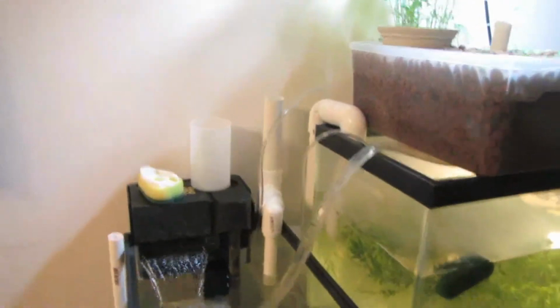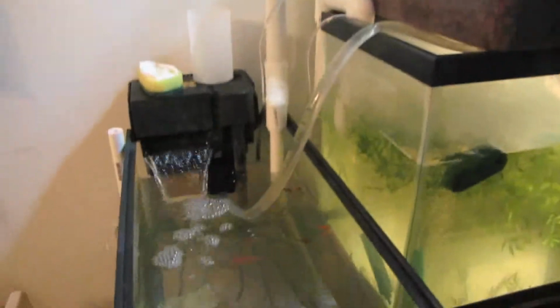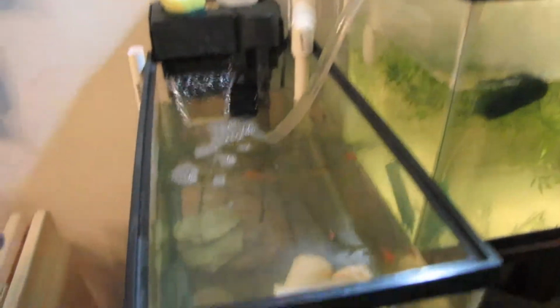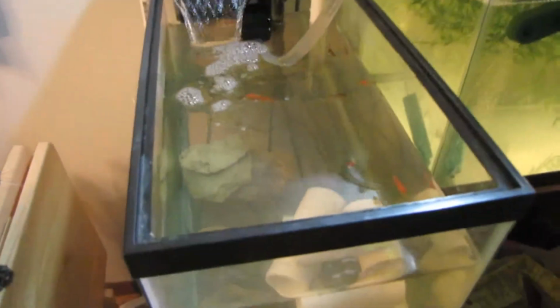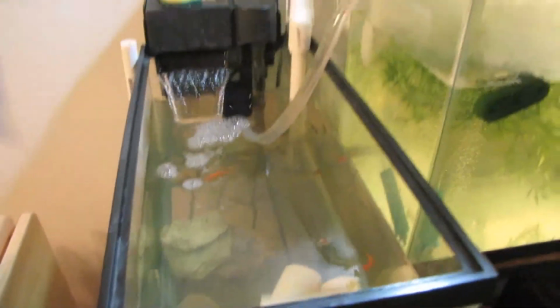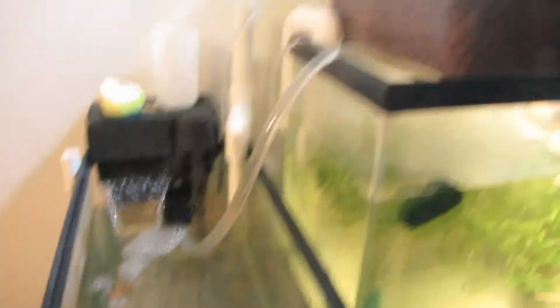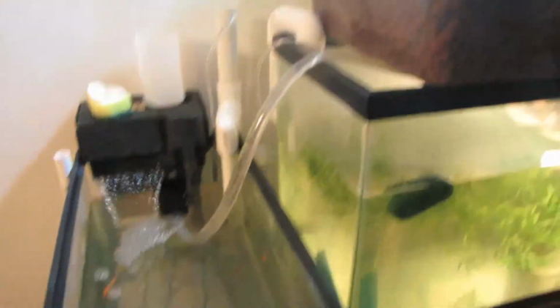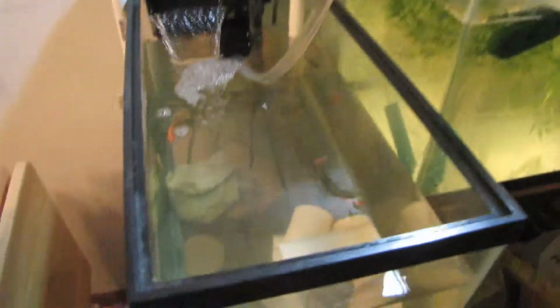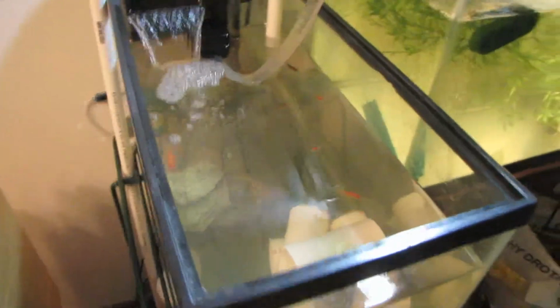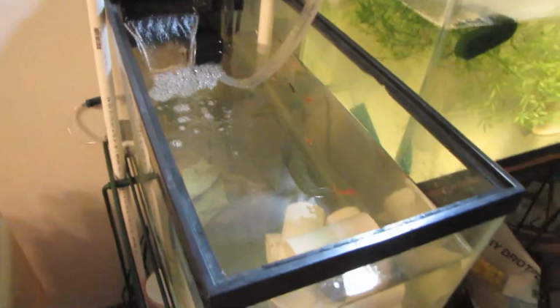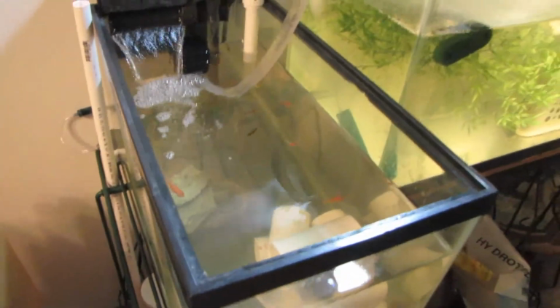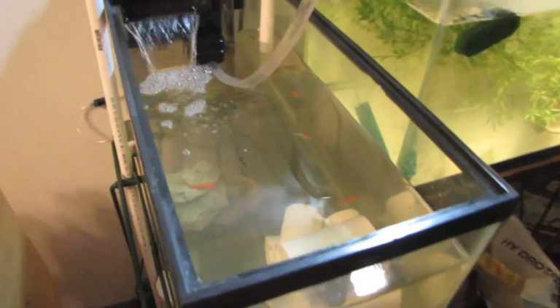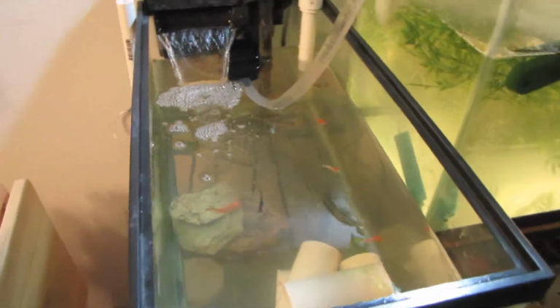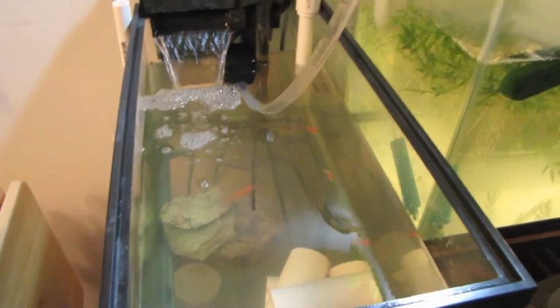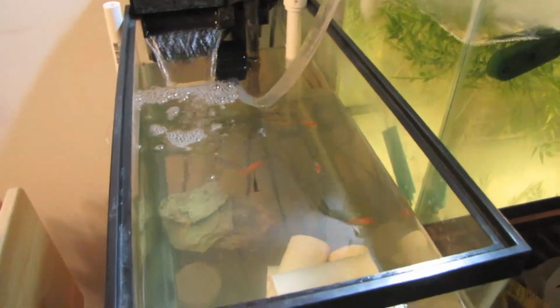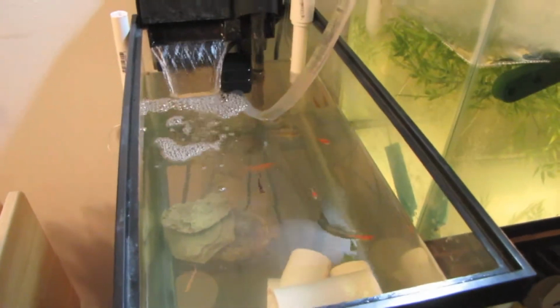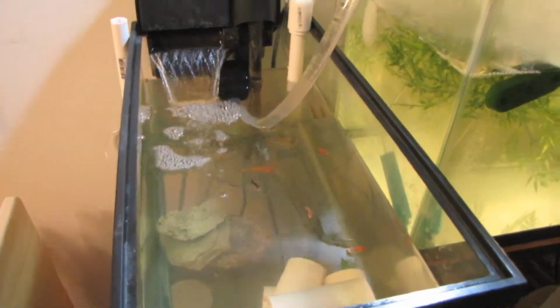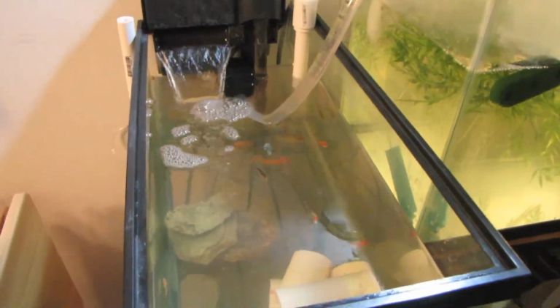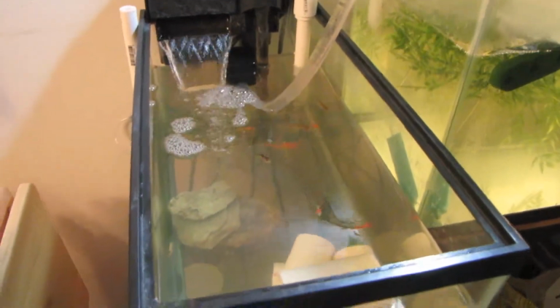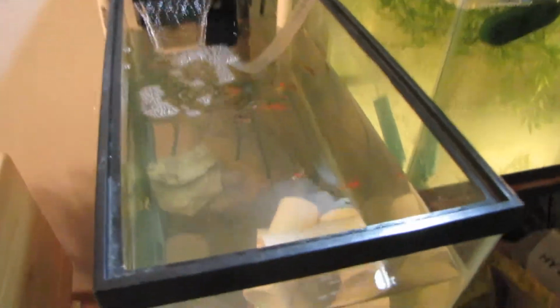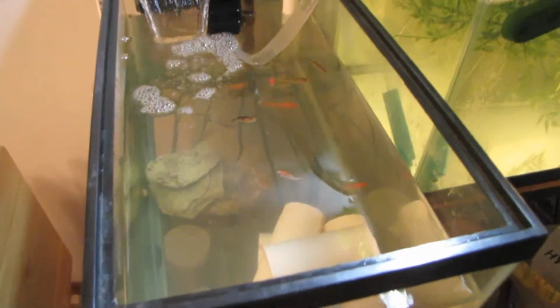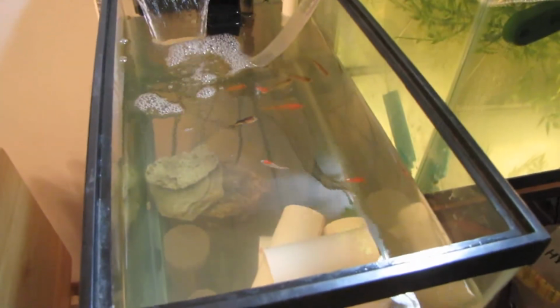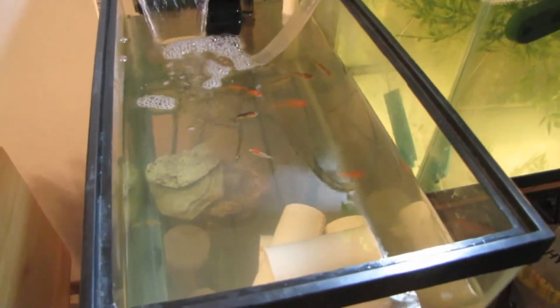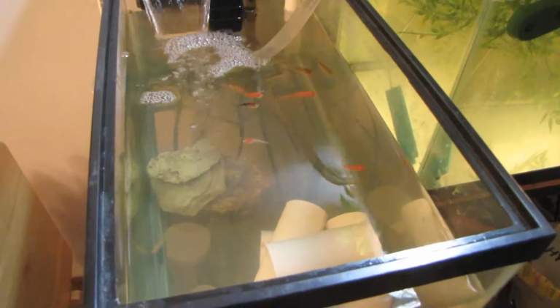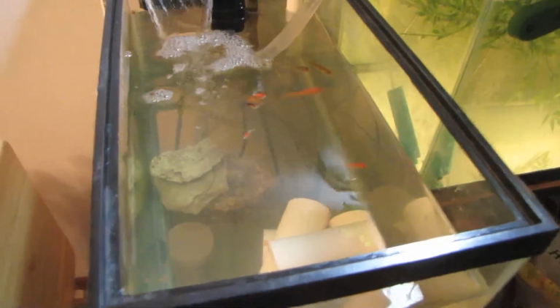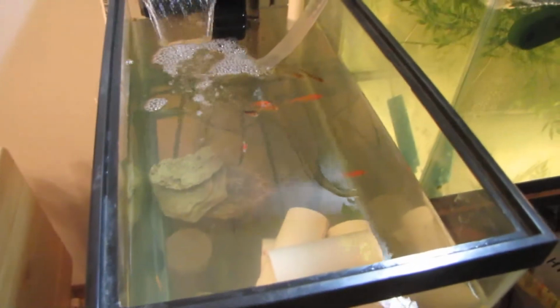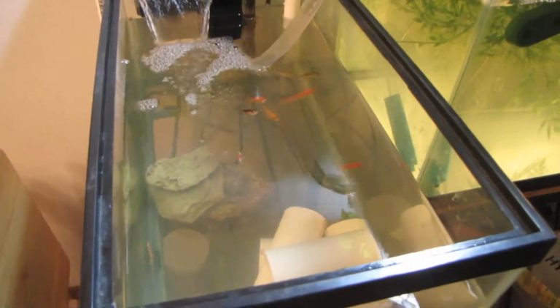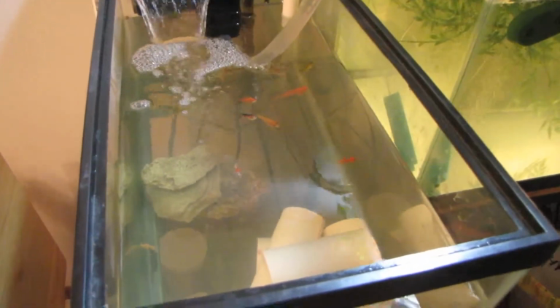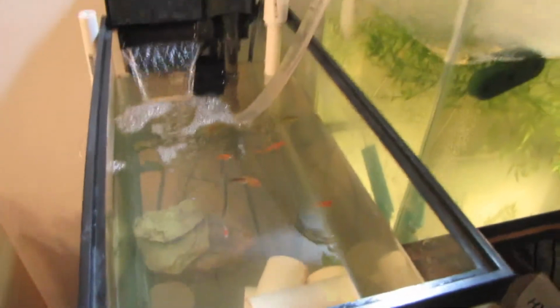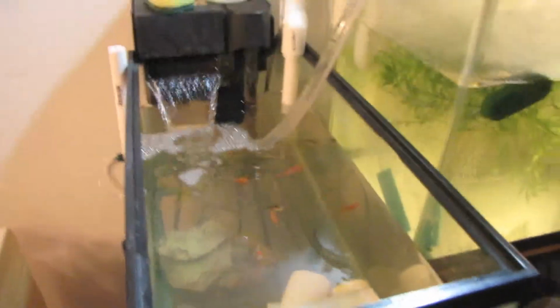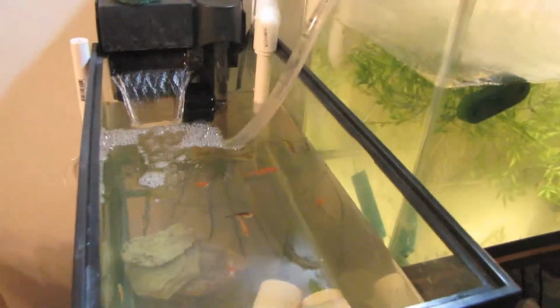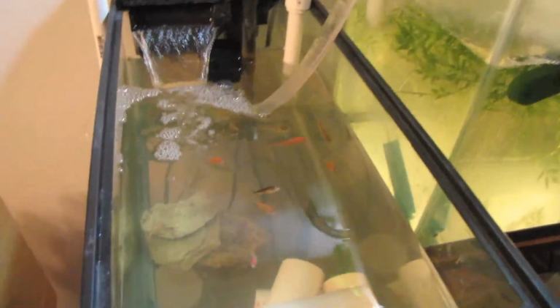A little update to the aquaponics system — it's only been a week since the last one. They've lost two fish over the weekend, and they weren't fed. I think they've stolen some more food. They're not really gulping, they're just there.